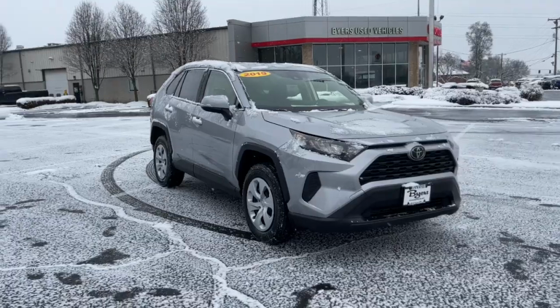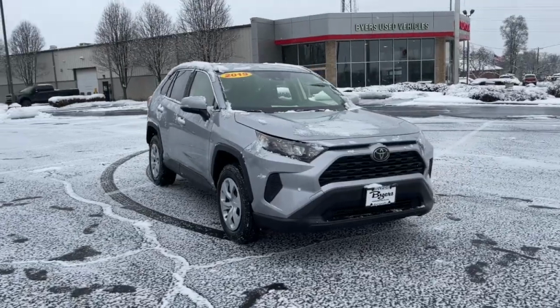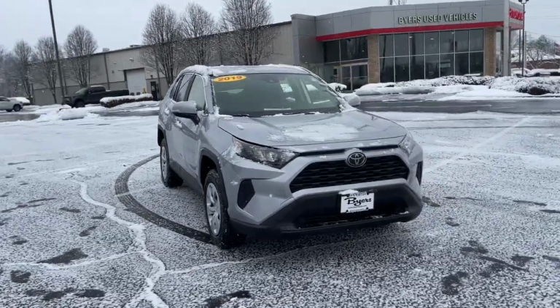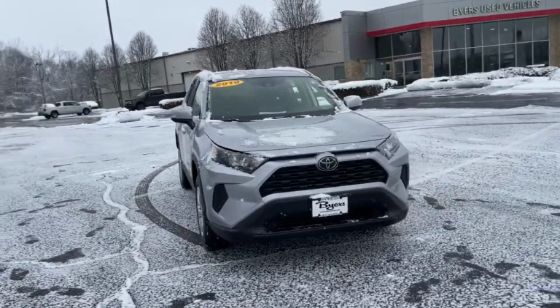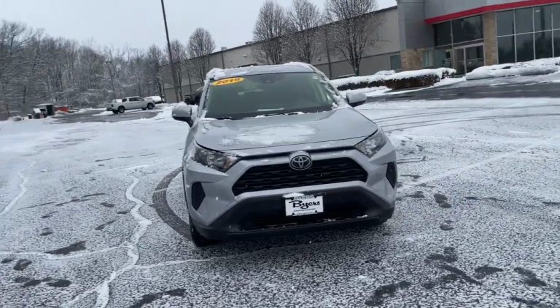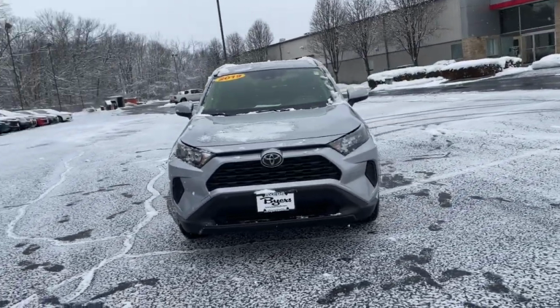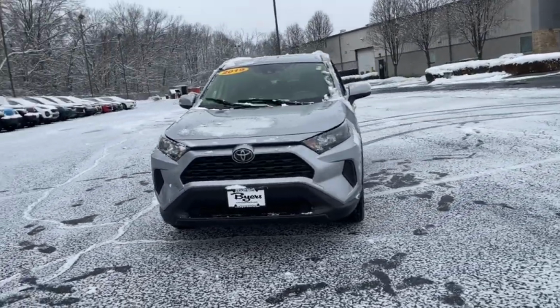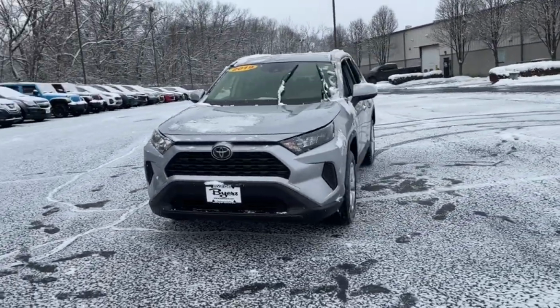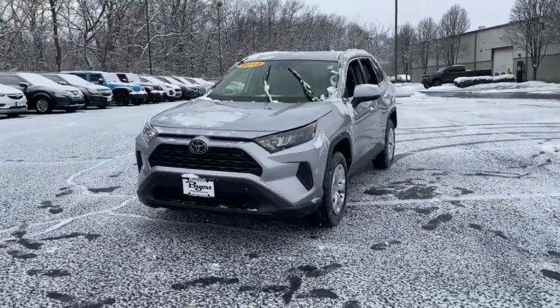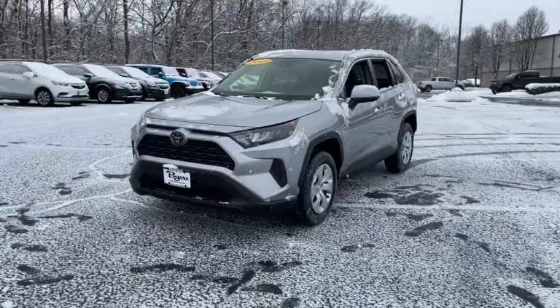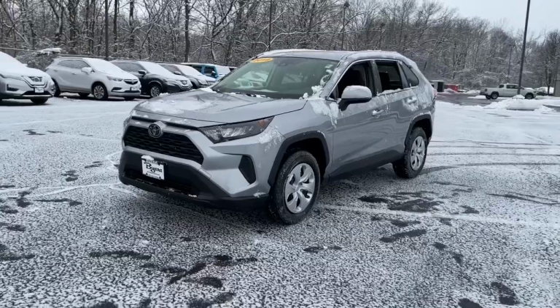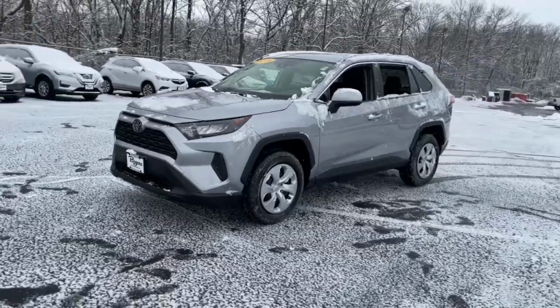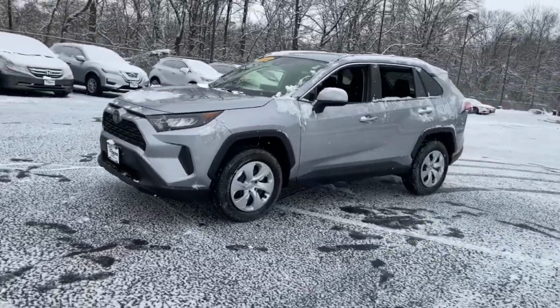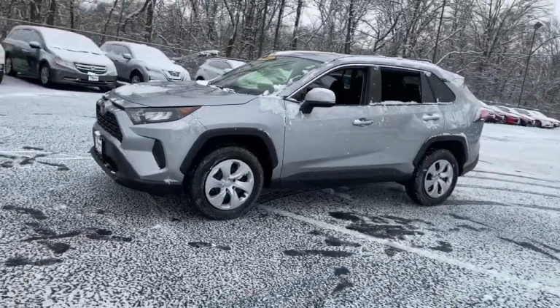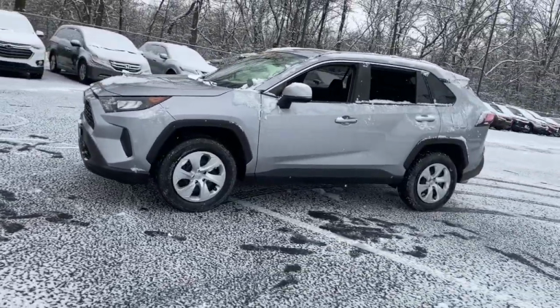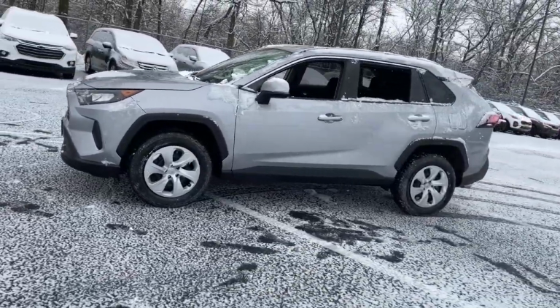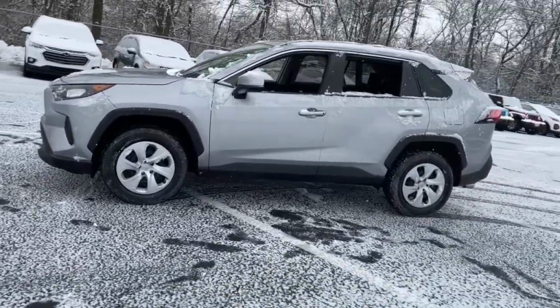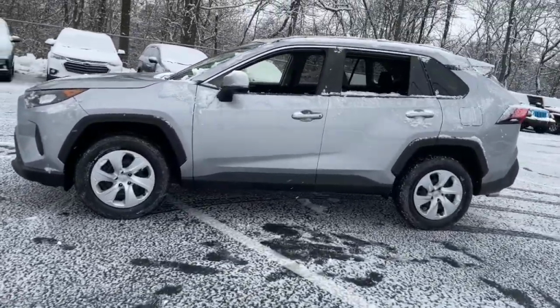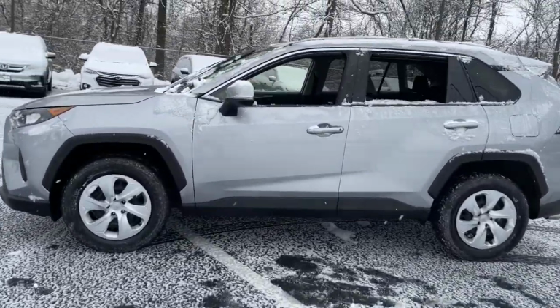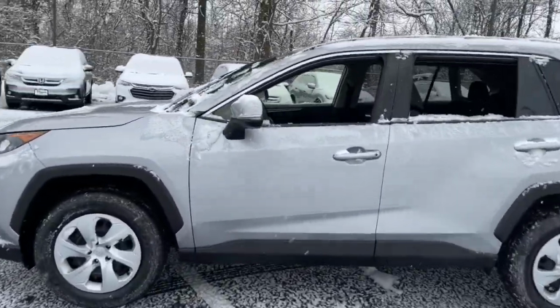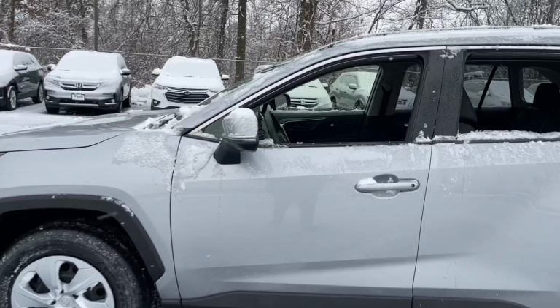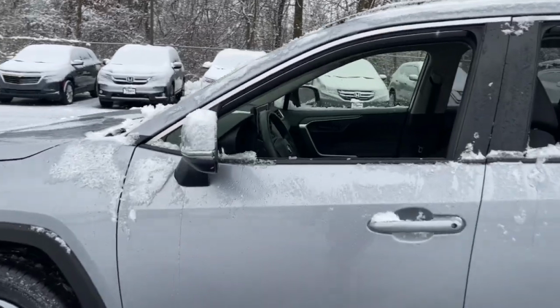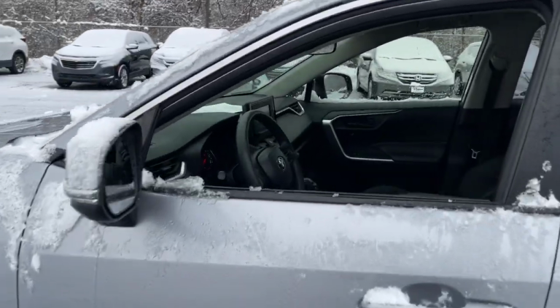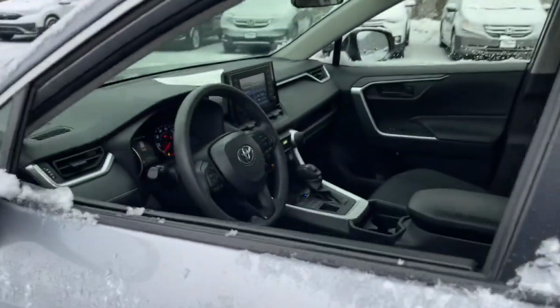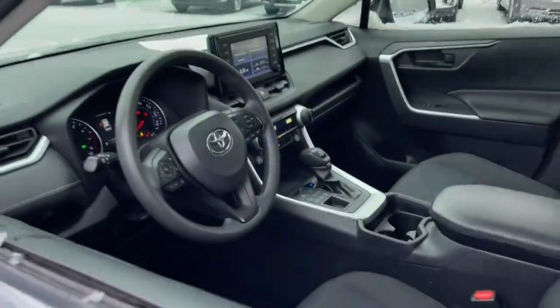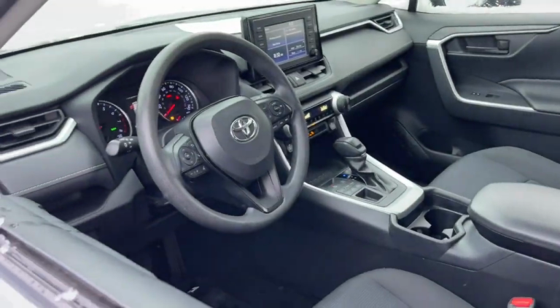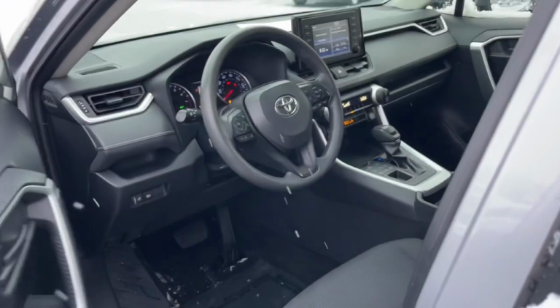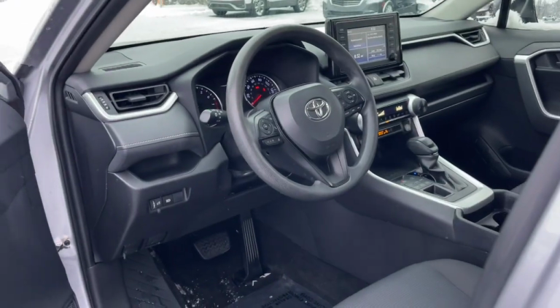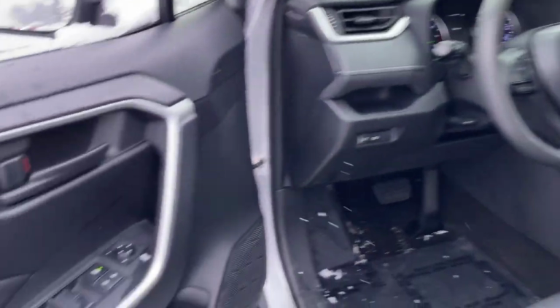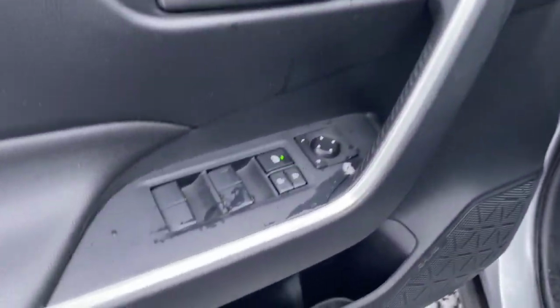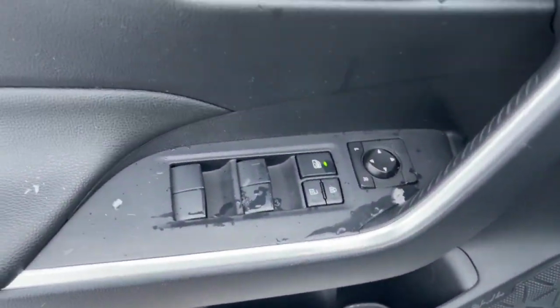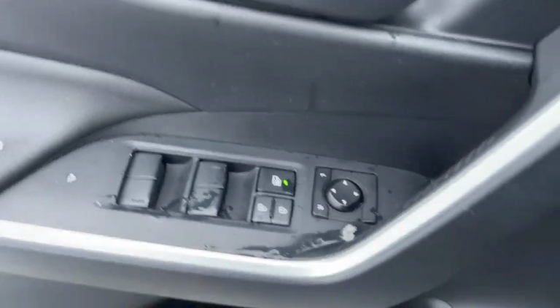You'll have love at first sight with the 2019 Toyota RAV4. With less than 50,000 miles on the odometer, this vehicle stands out from the rest. Handle life's twists and turns with confidence in this responsive, sporty RAV4.